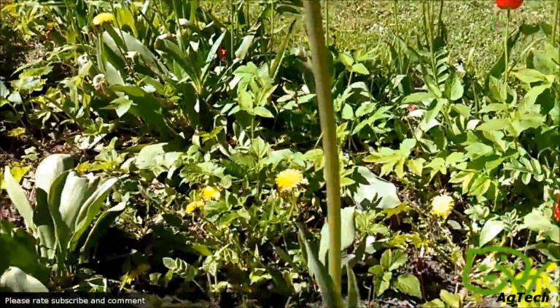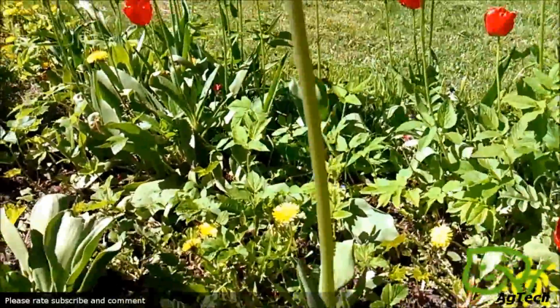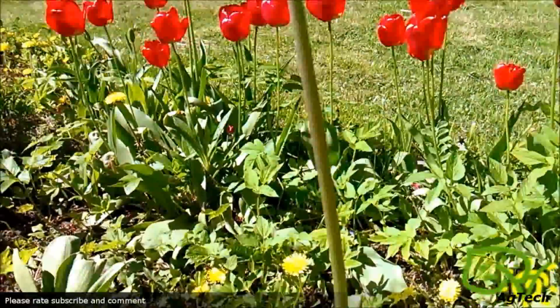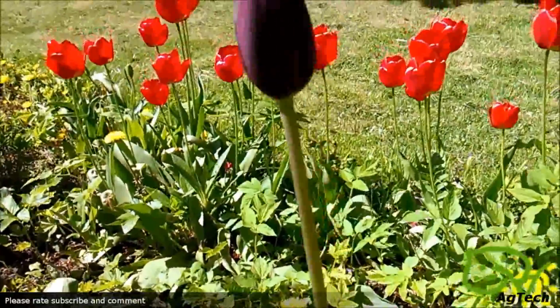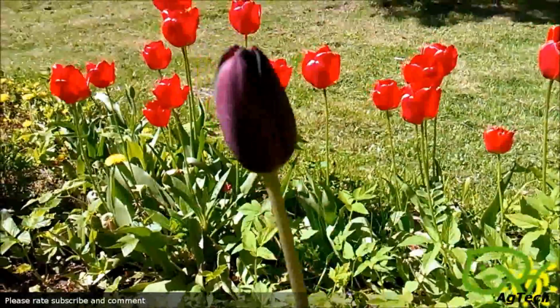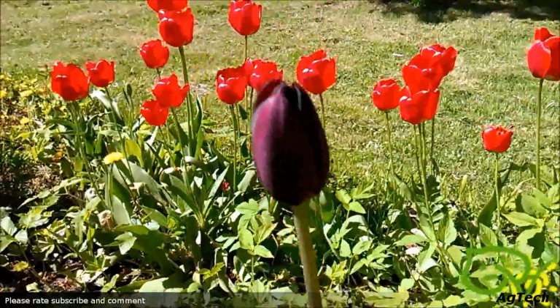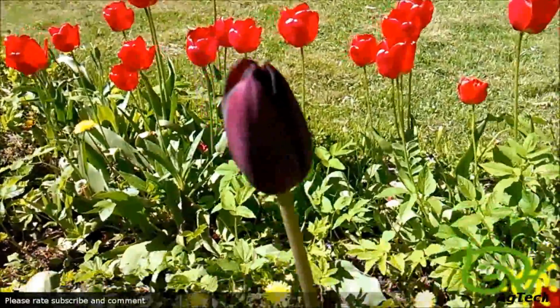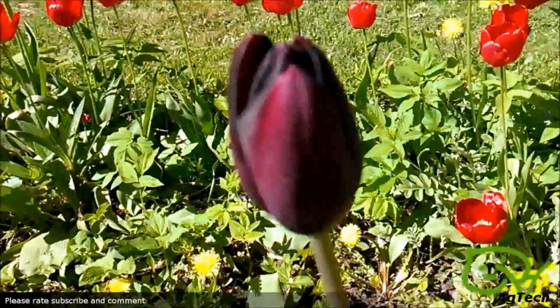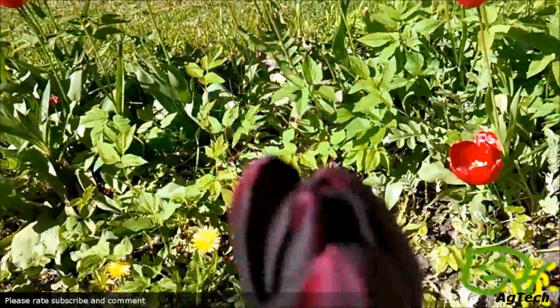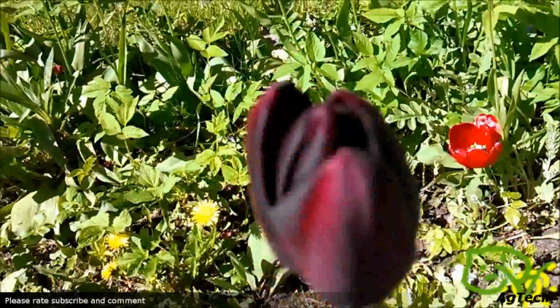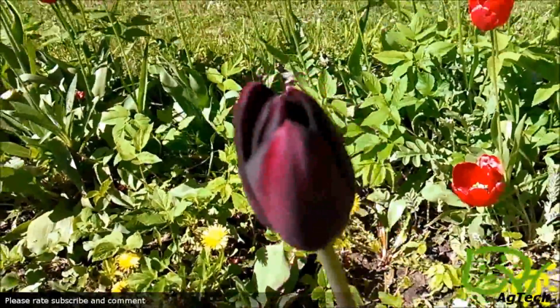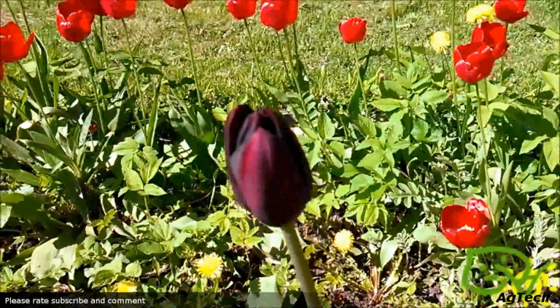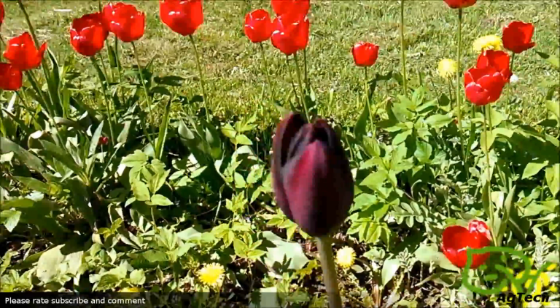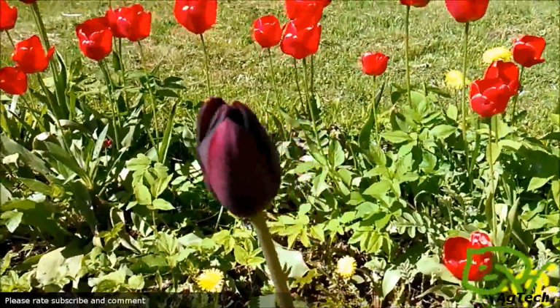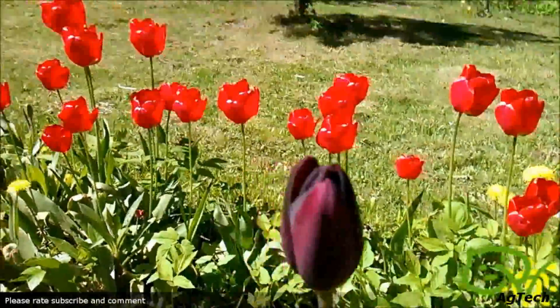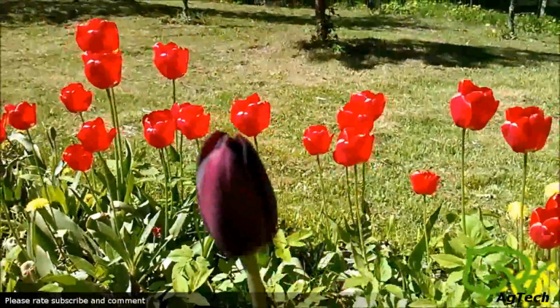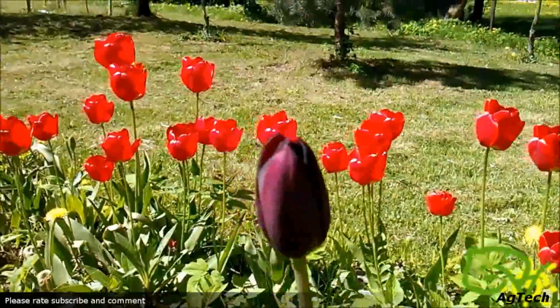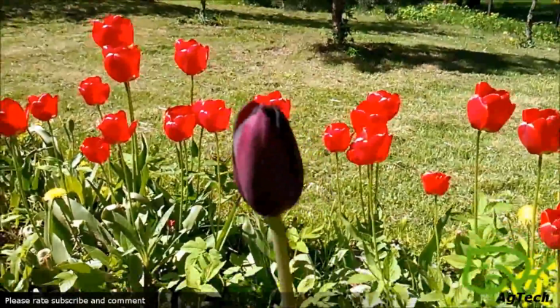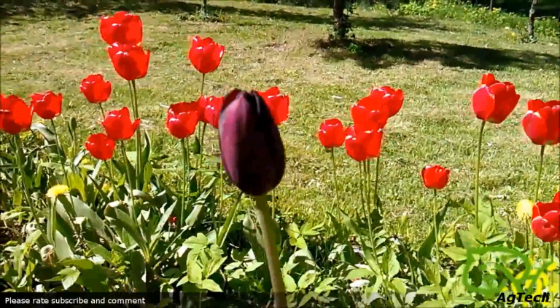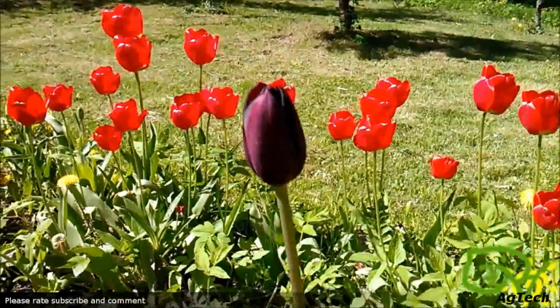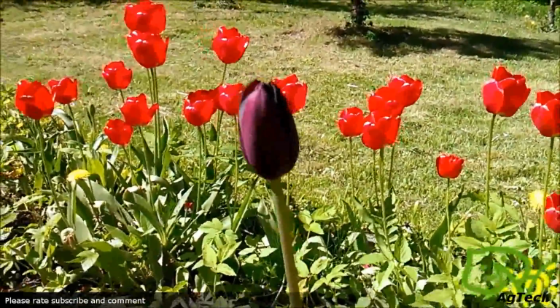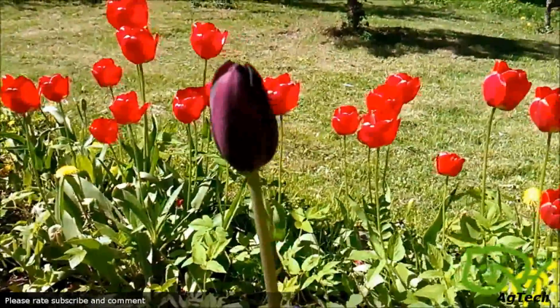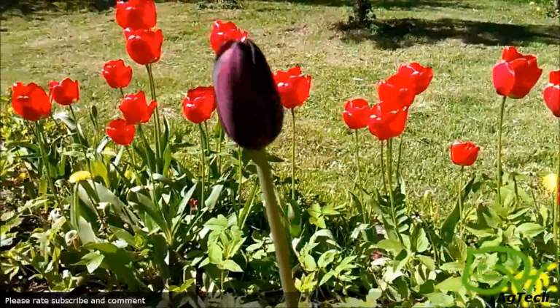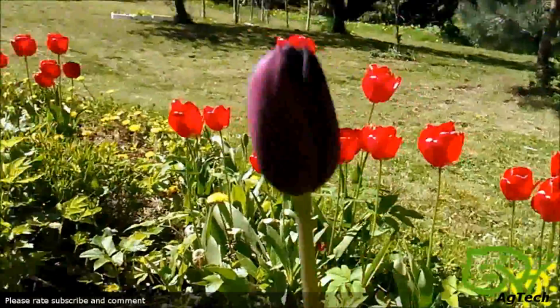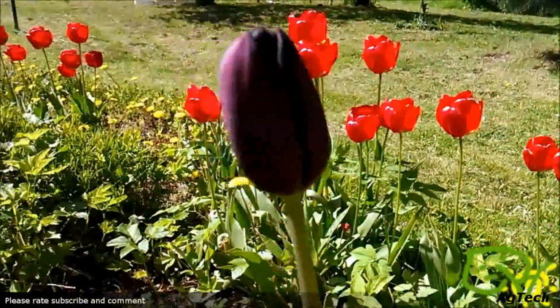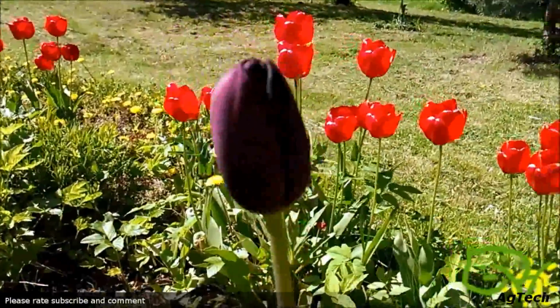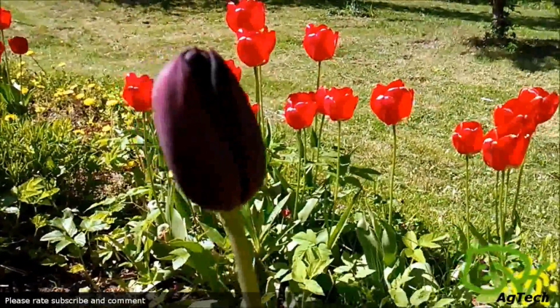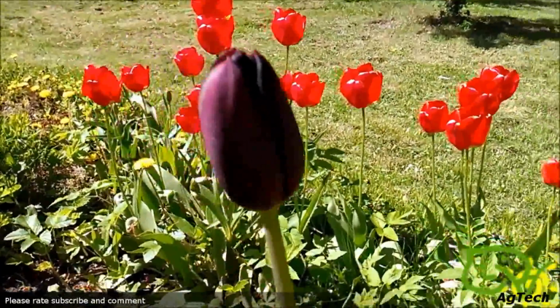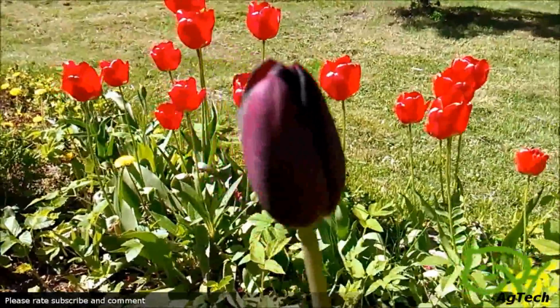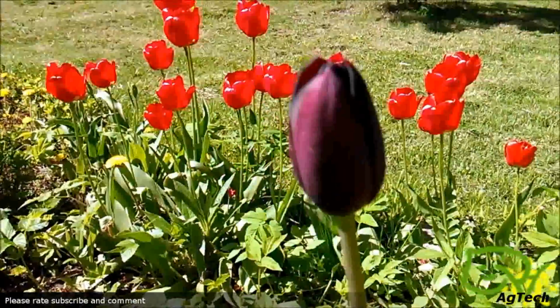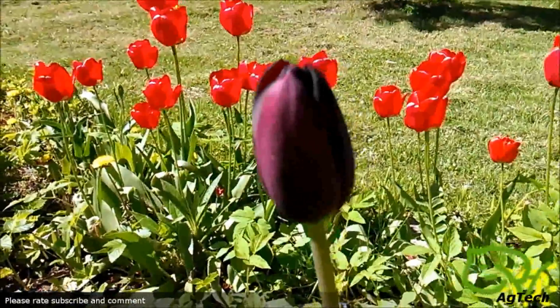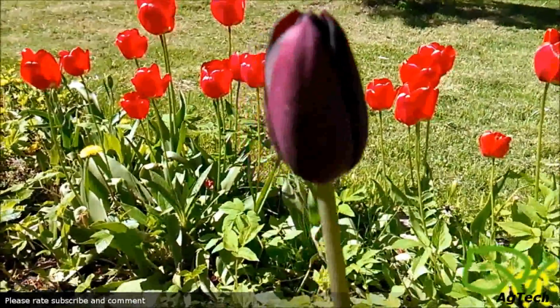This may be some weird mutation between red and pink, but who knows. I do know that indigo-colored tulips exist, but this is kind of weird.